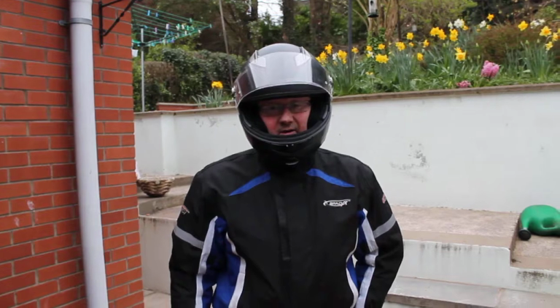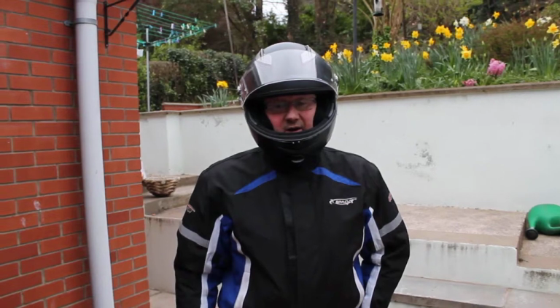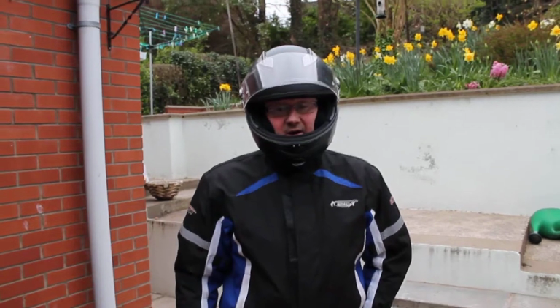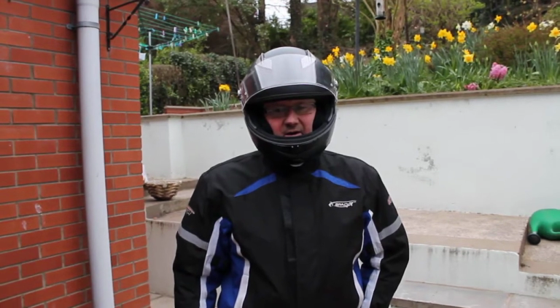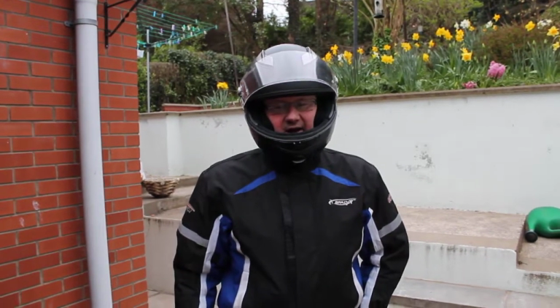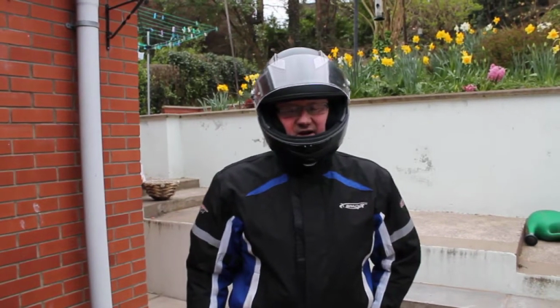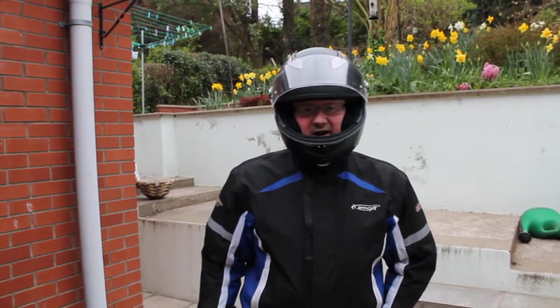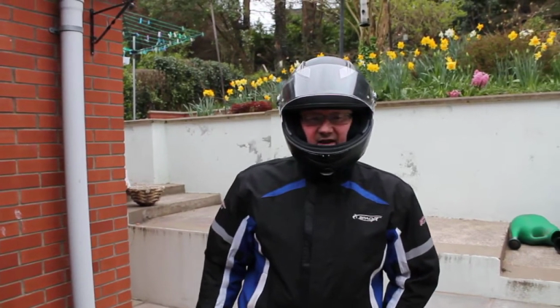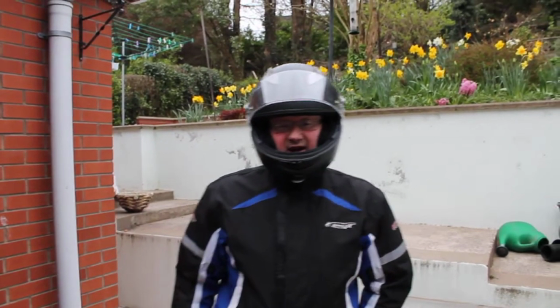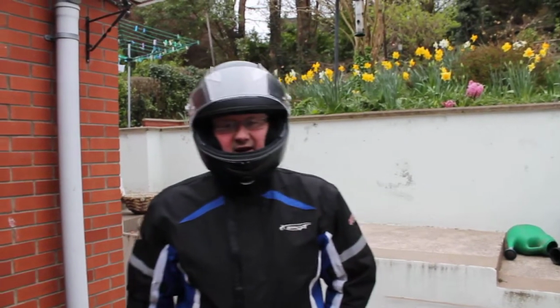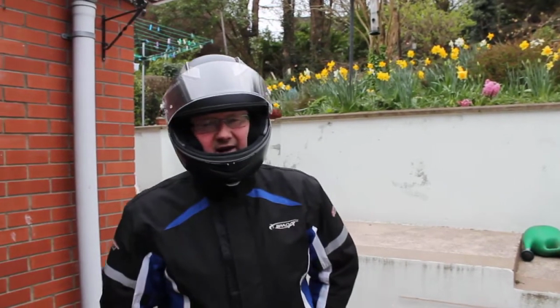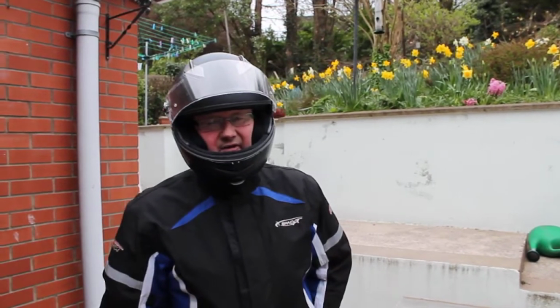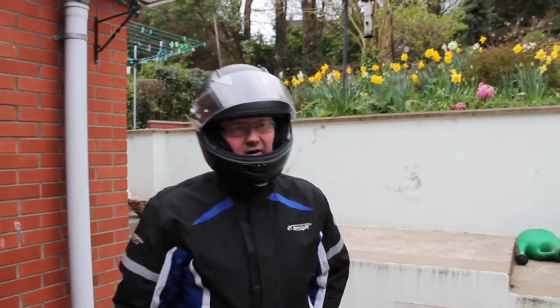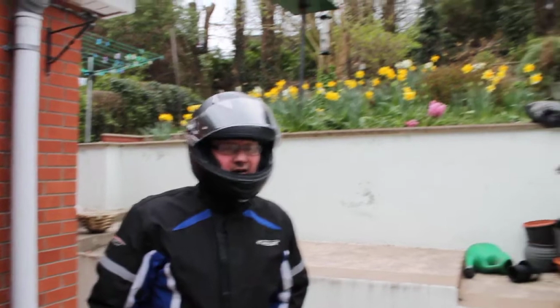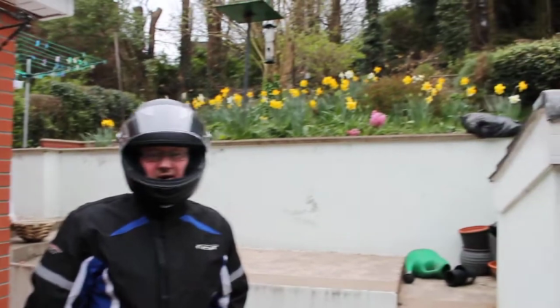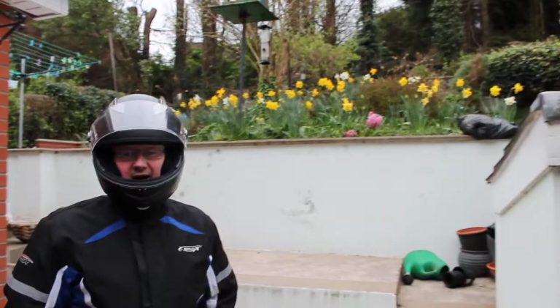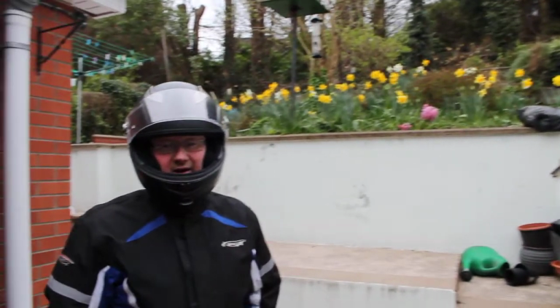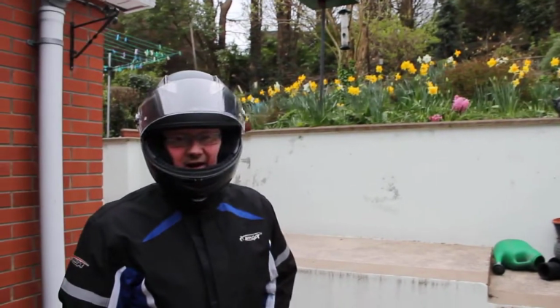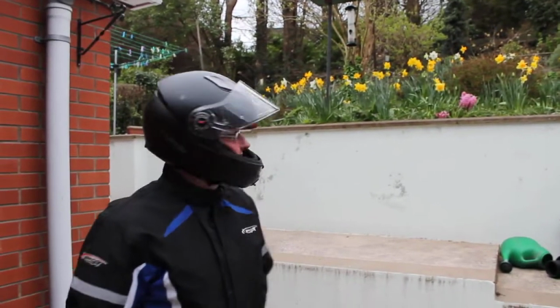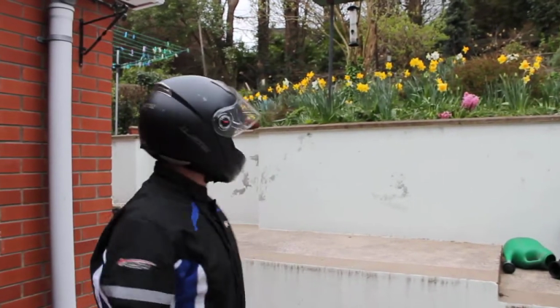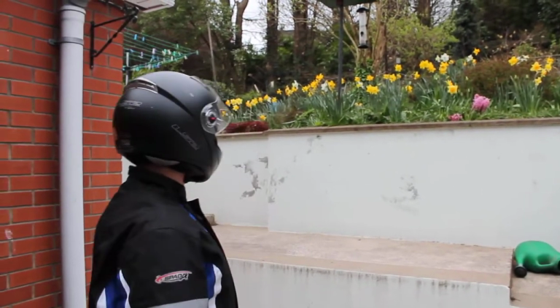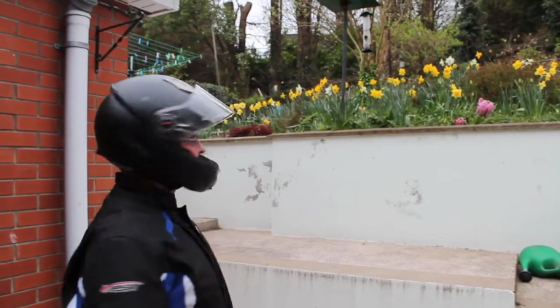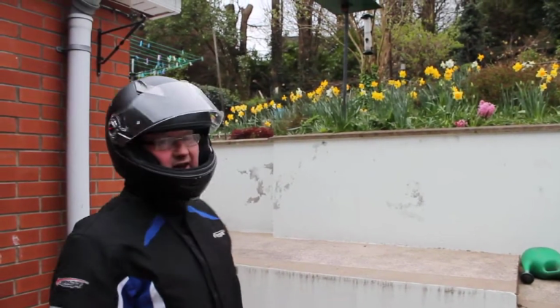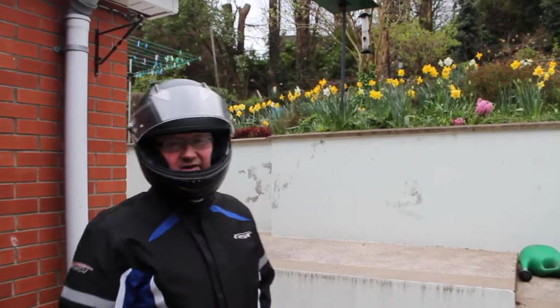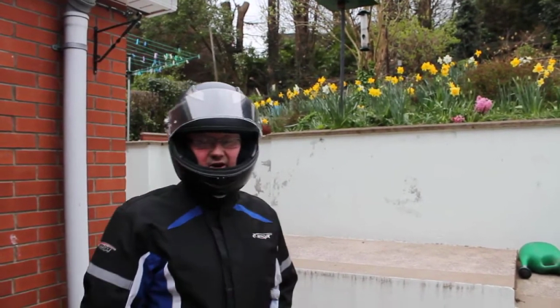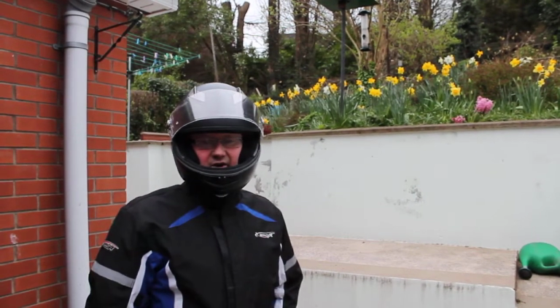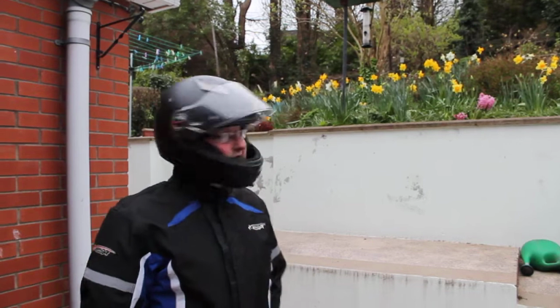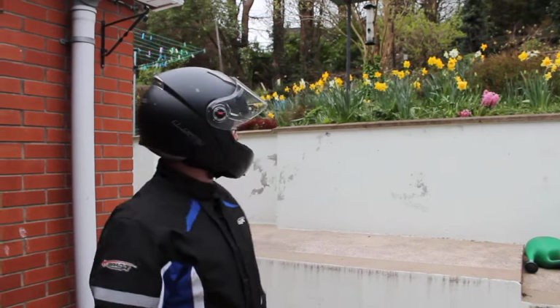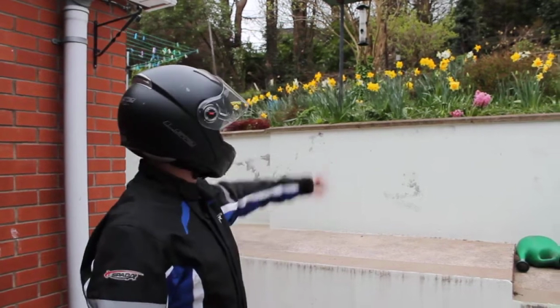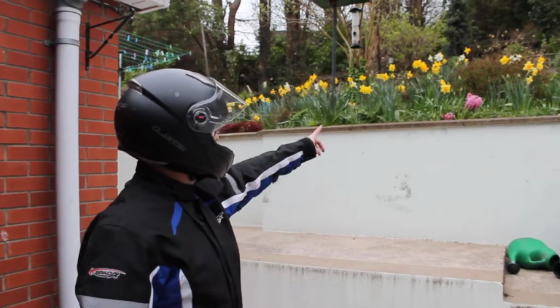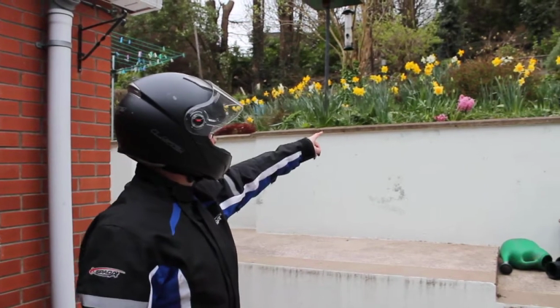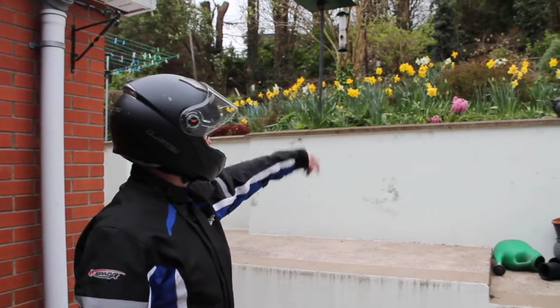It's Wednesday the 9th of April and these are my daffodils again. Aren't they looking good? And some hyacinths here.